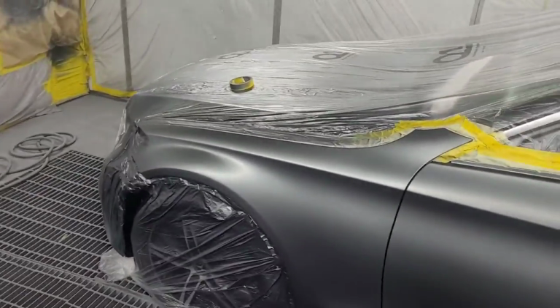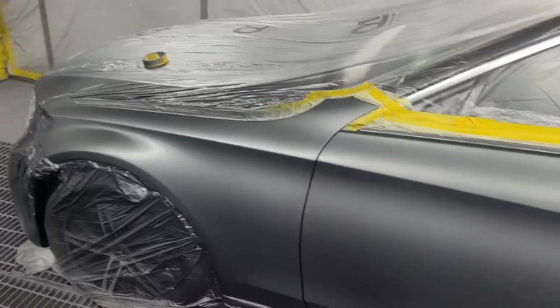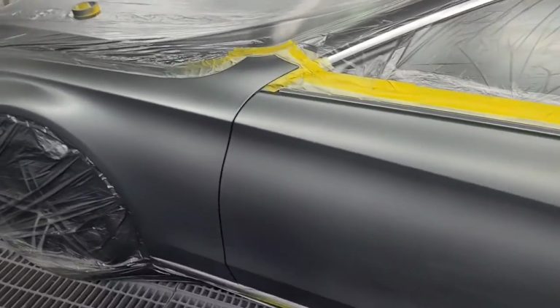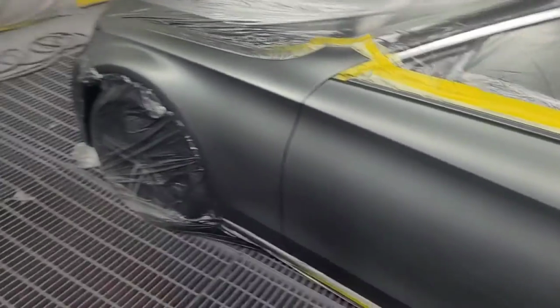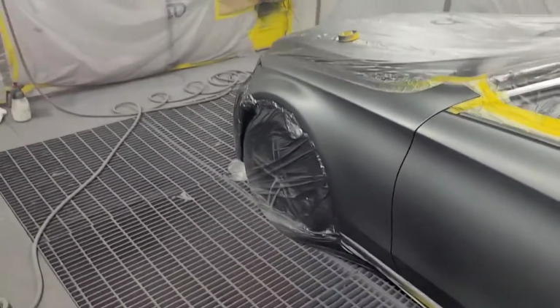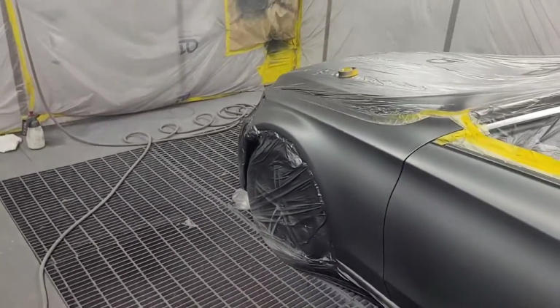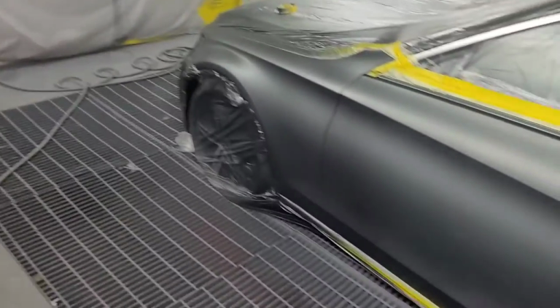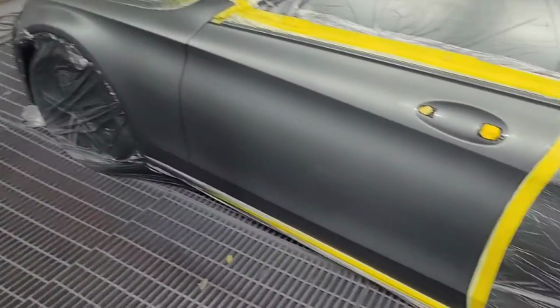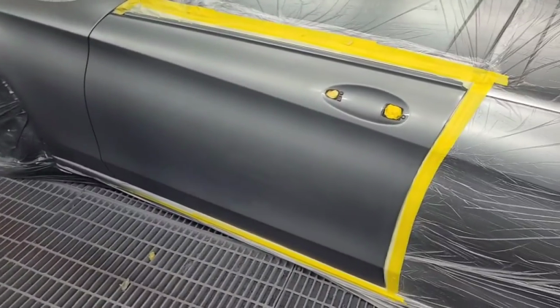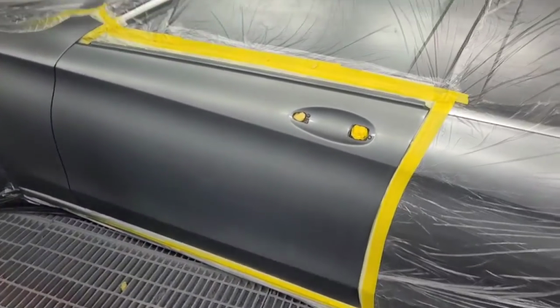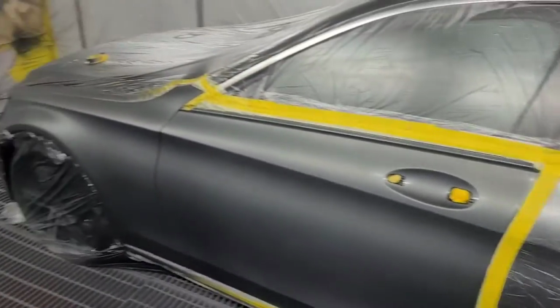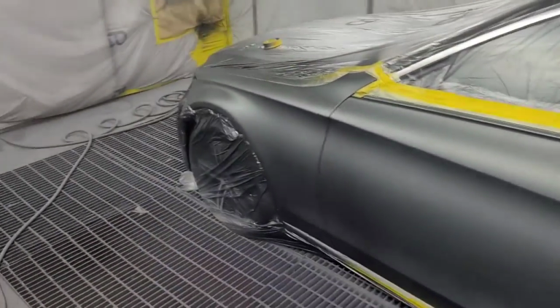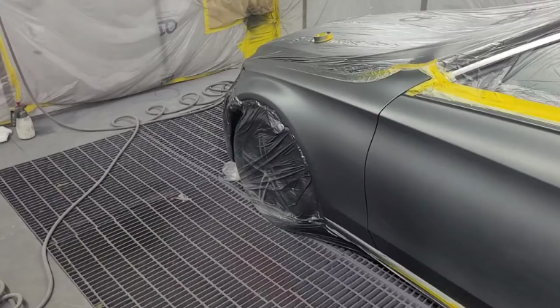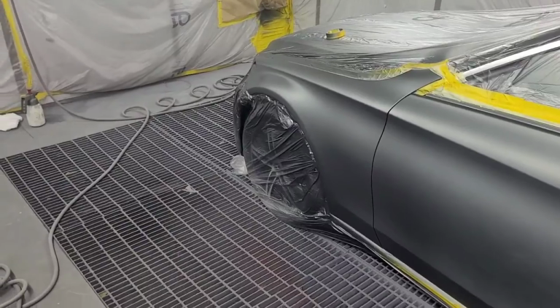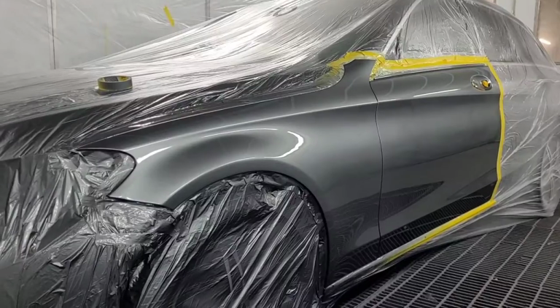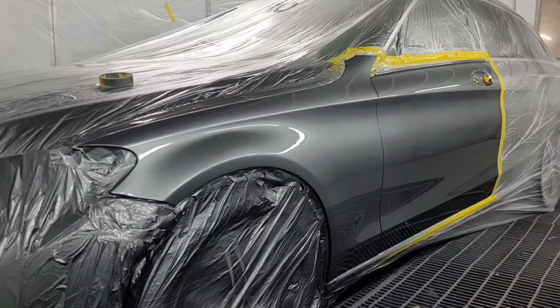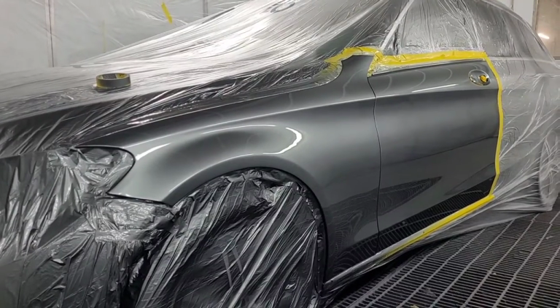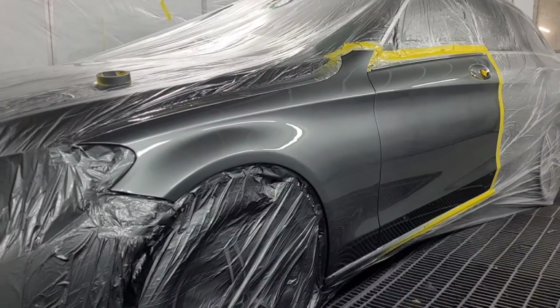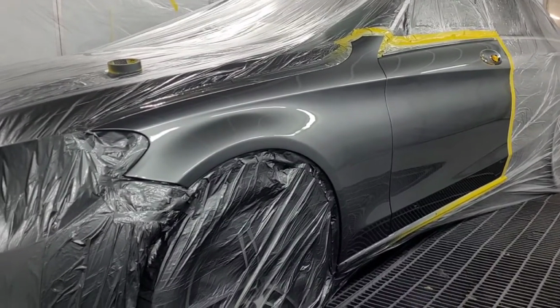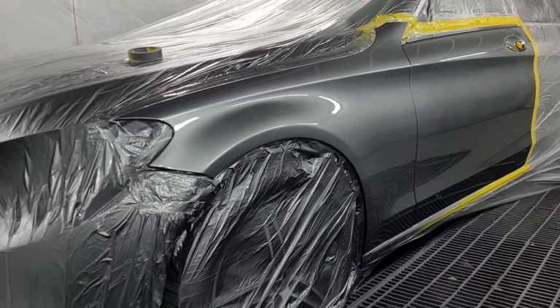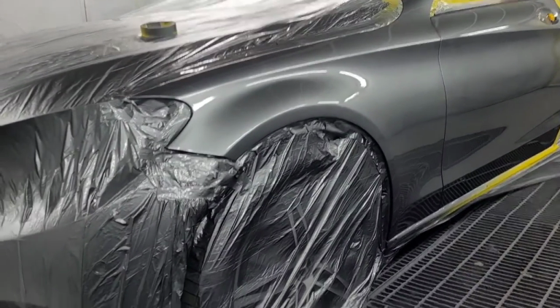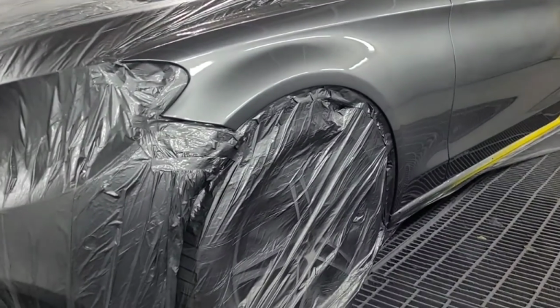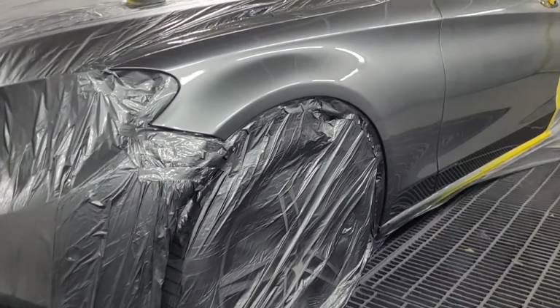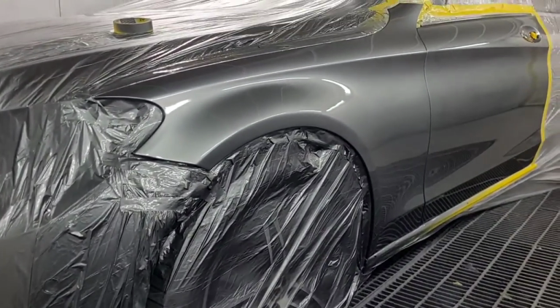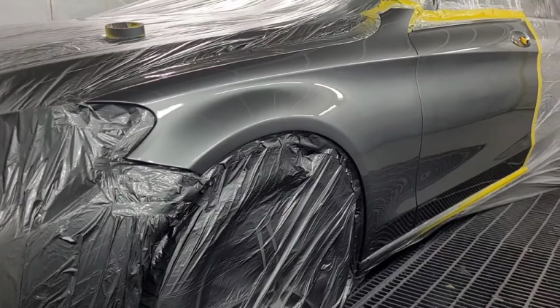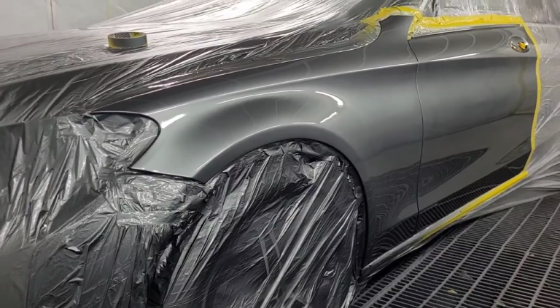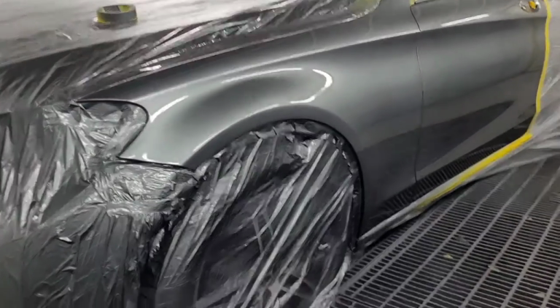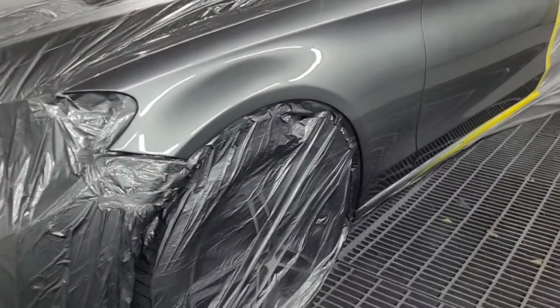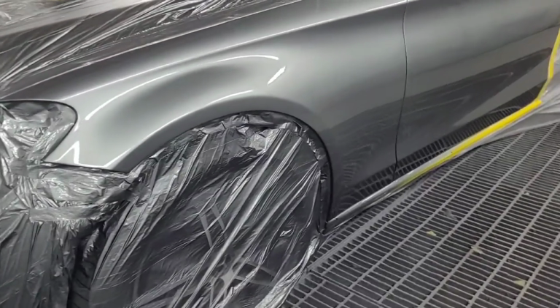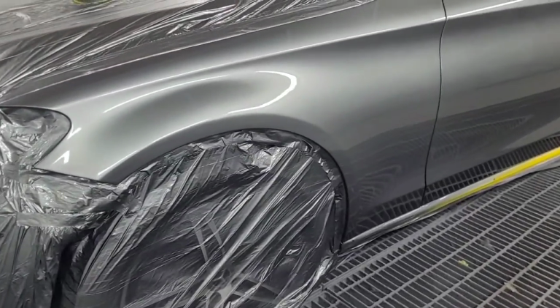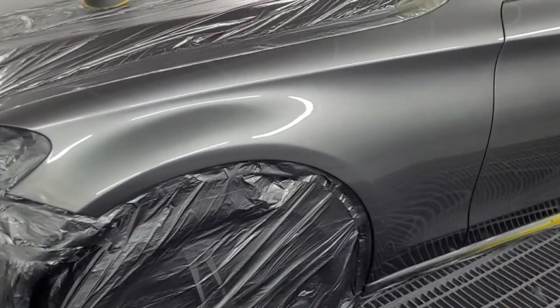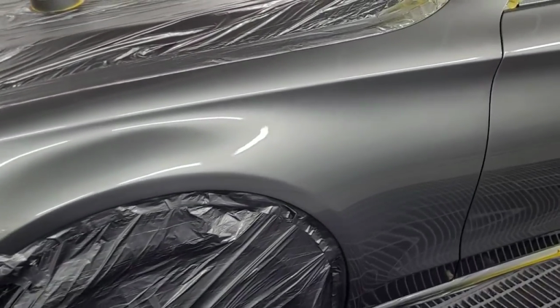All right, we'll get it cleared up. There we go — finished job. It's a little Merc wing and door.